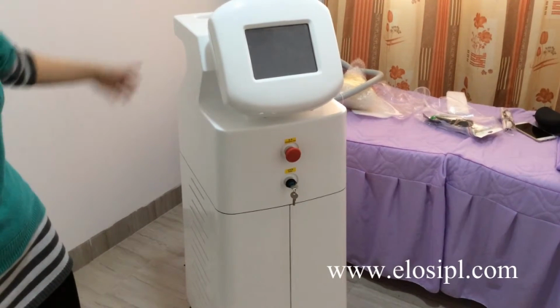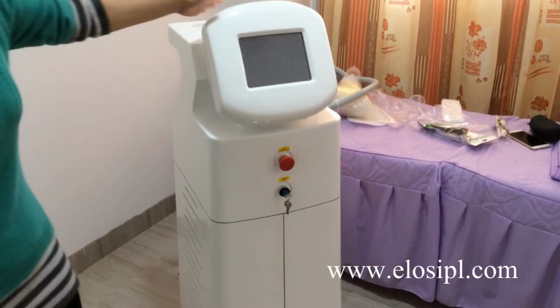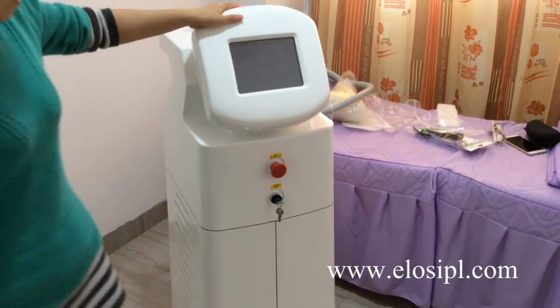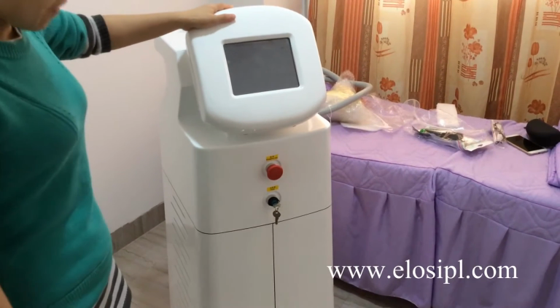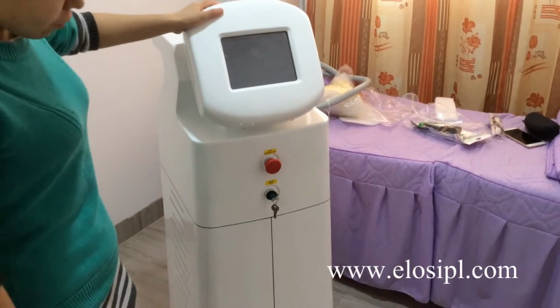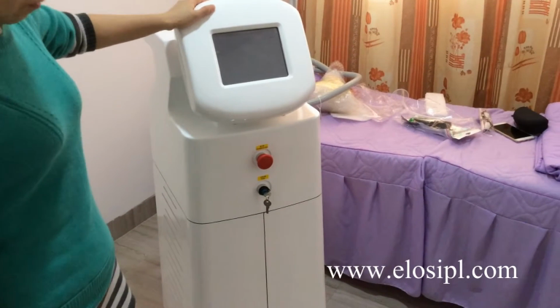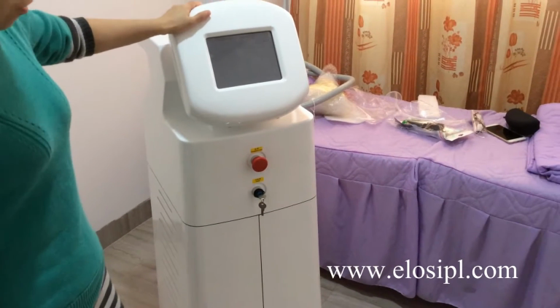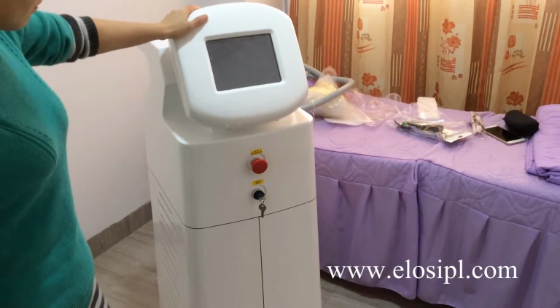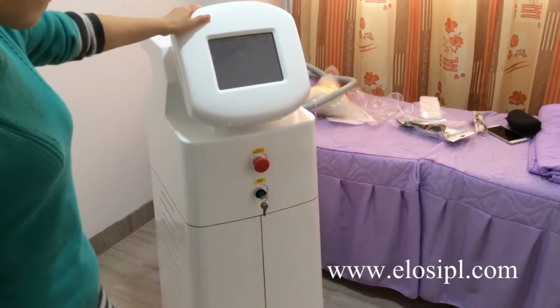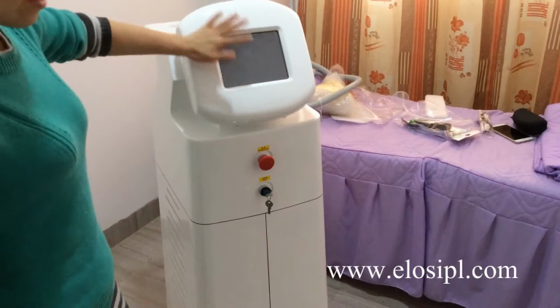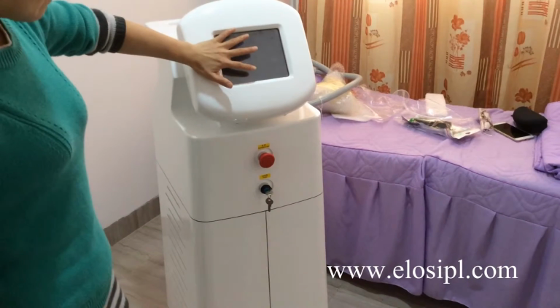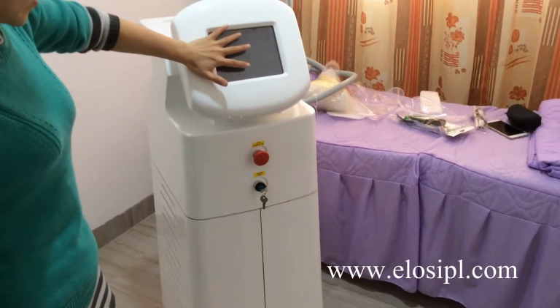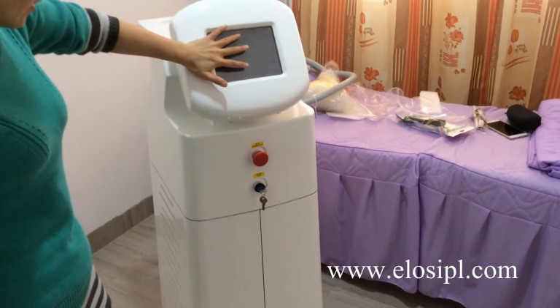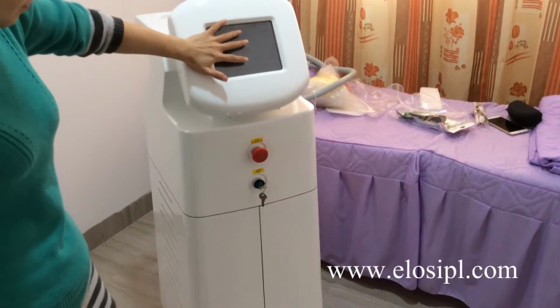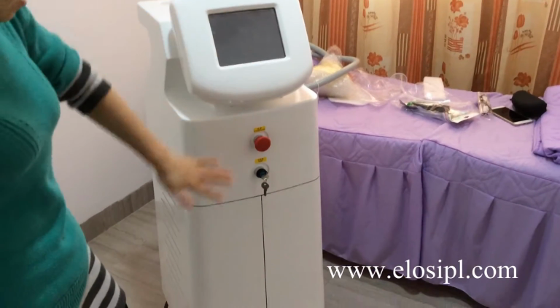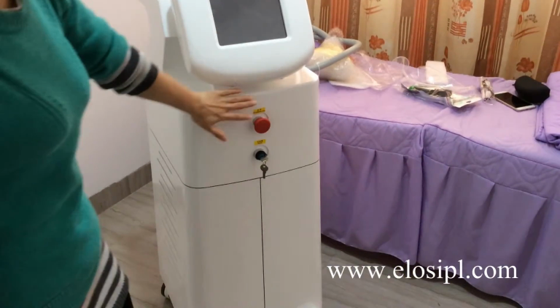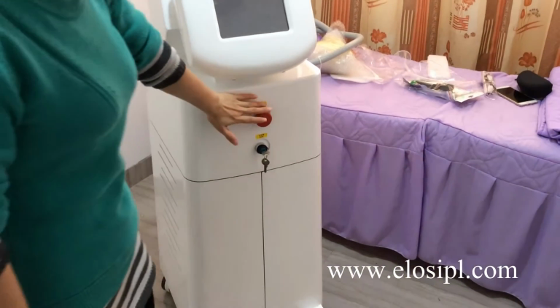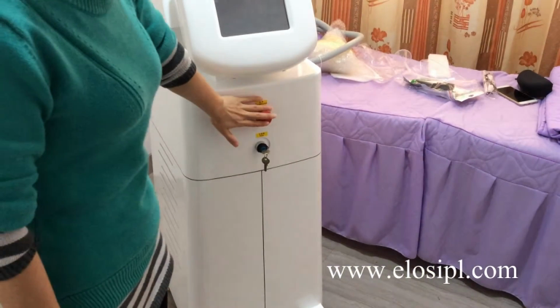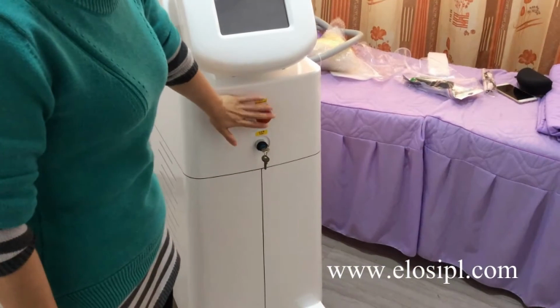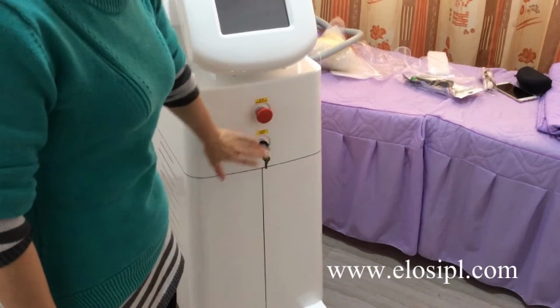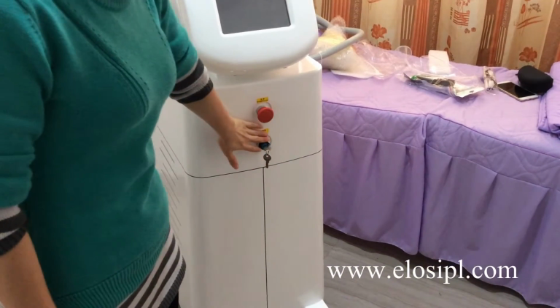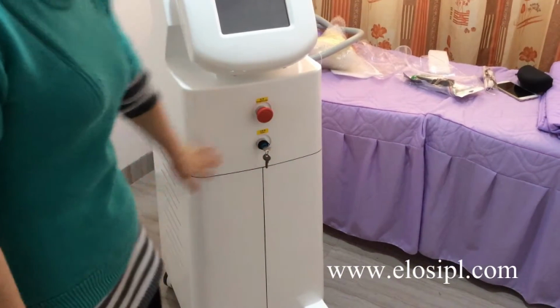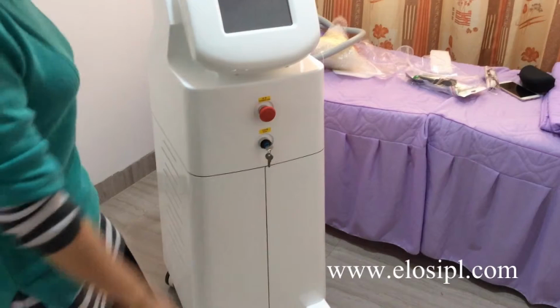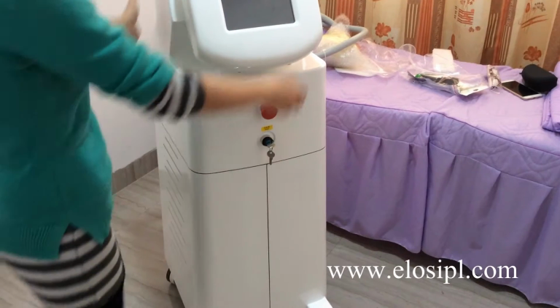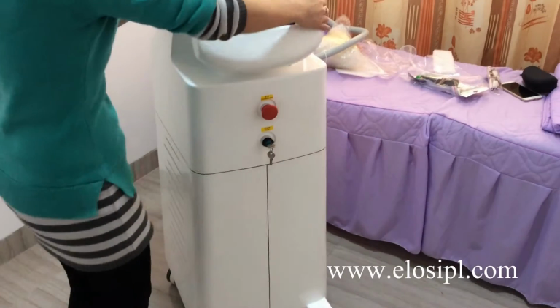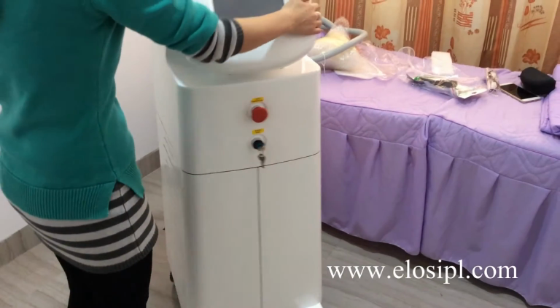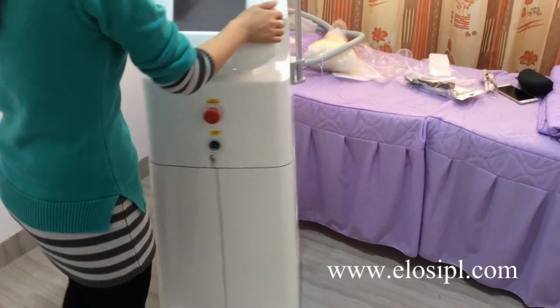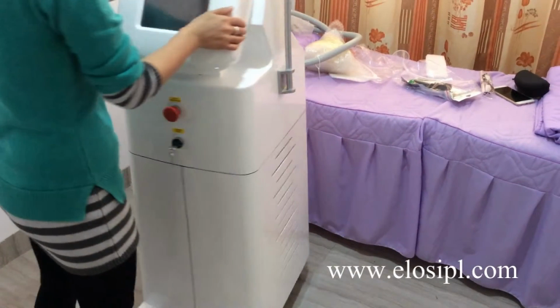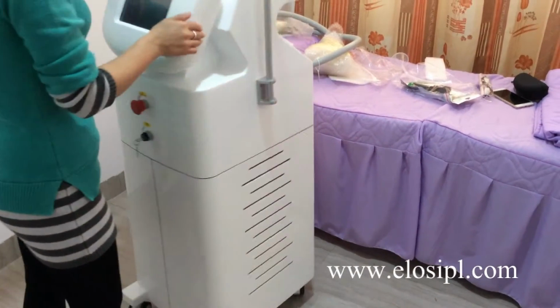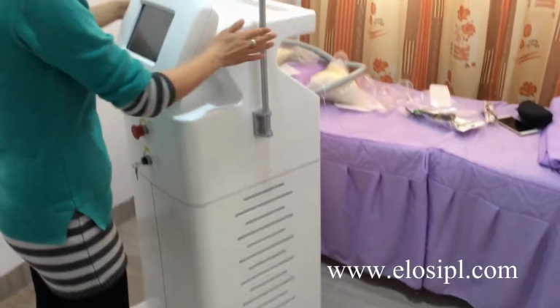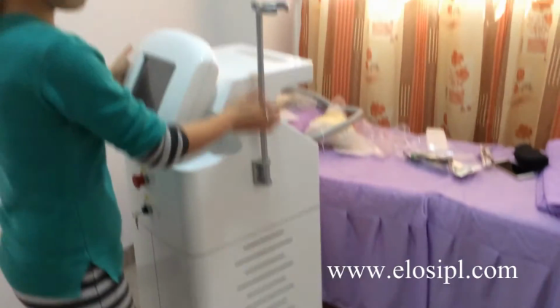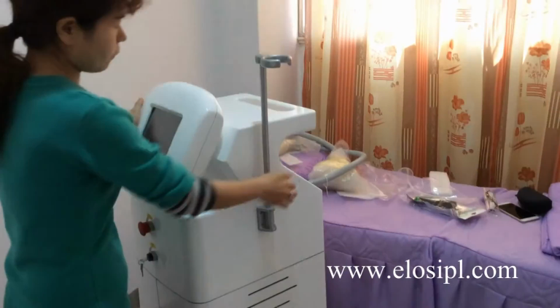The front of the machine features a screen, emergency button, operation case, and handle holder.